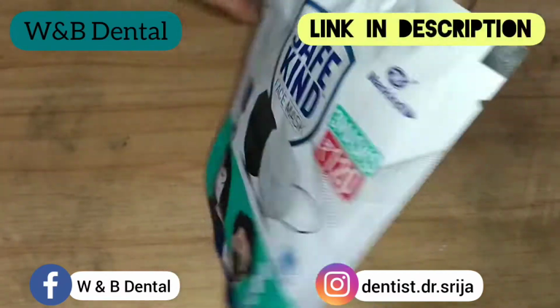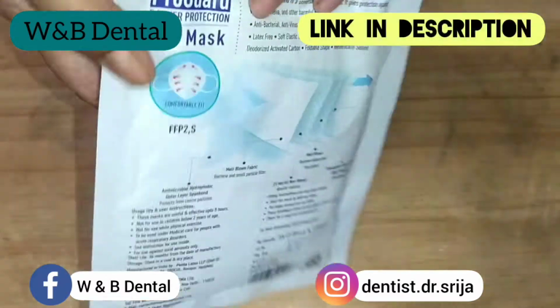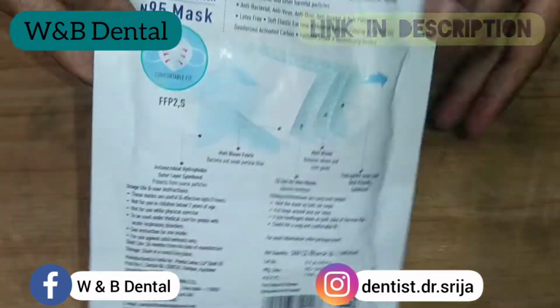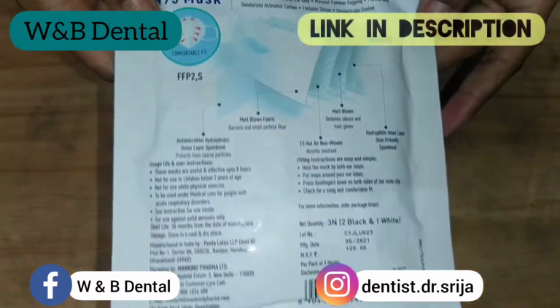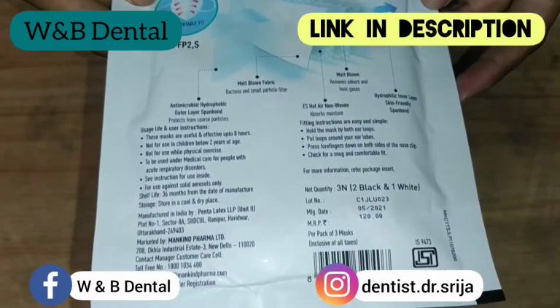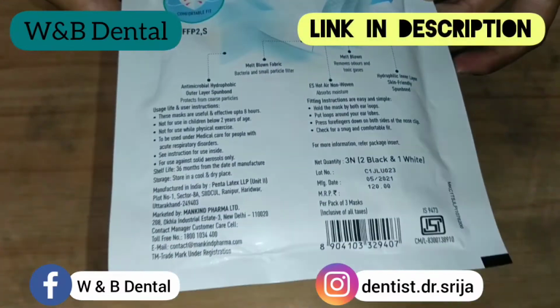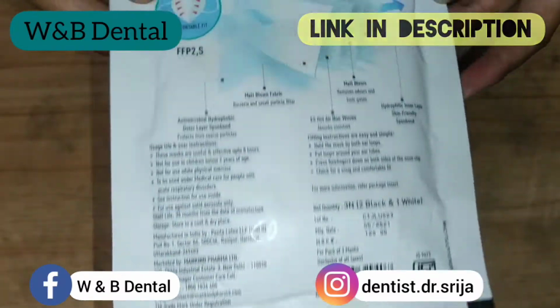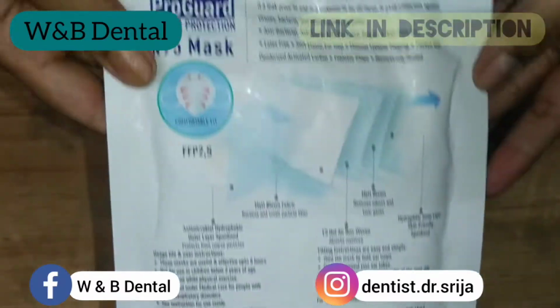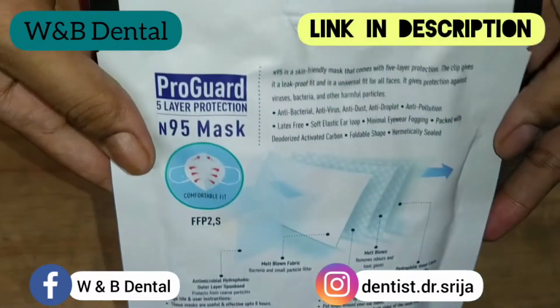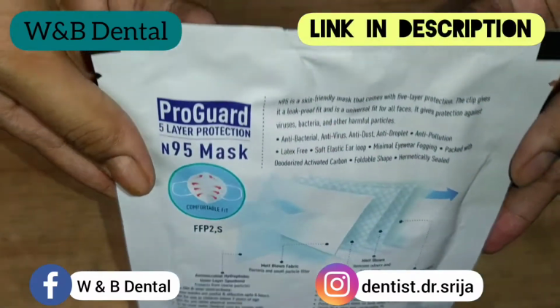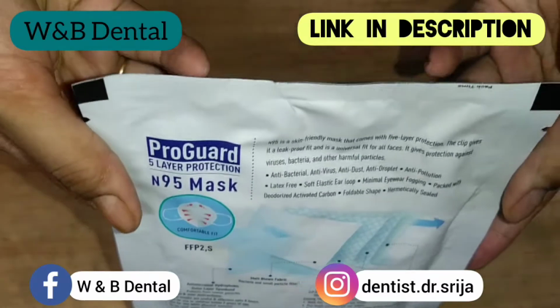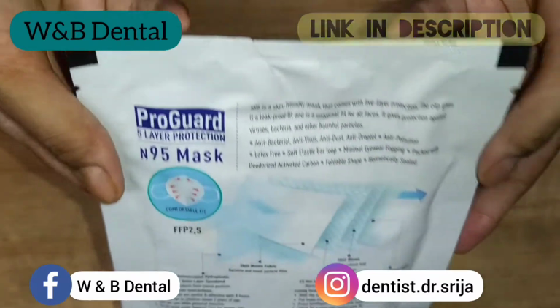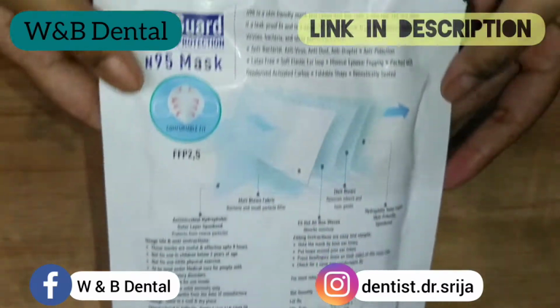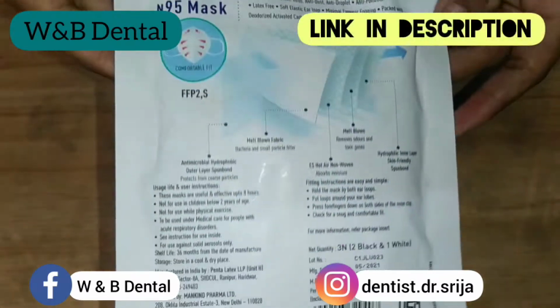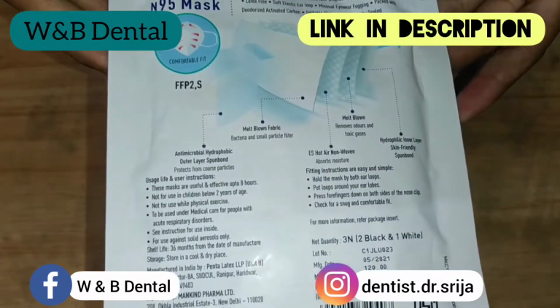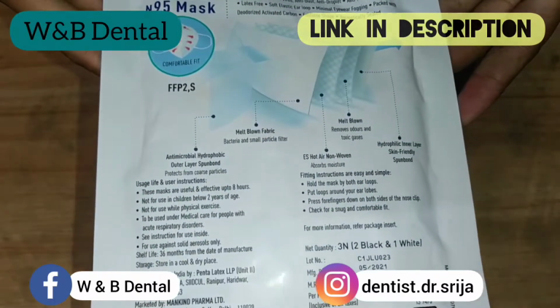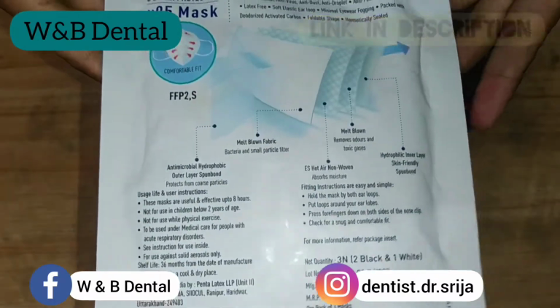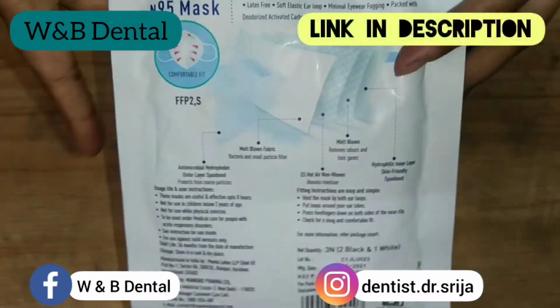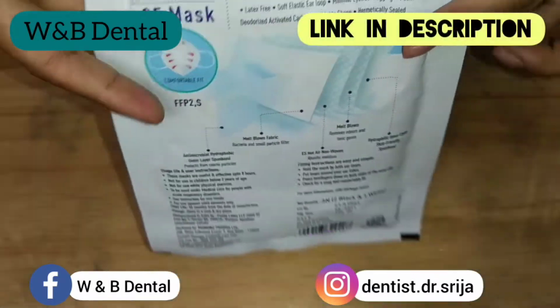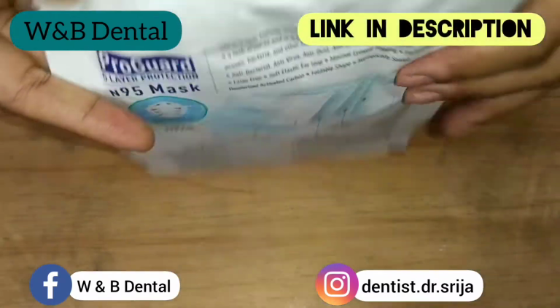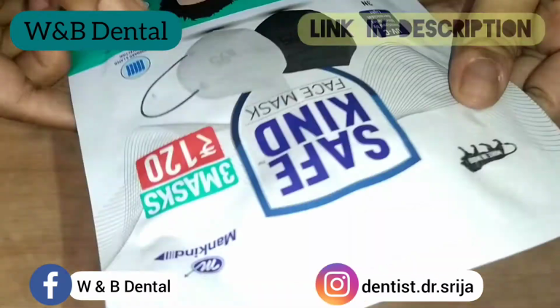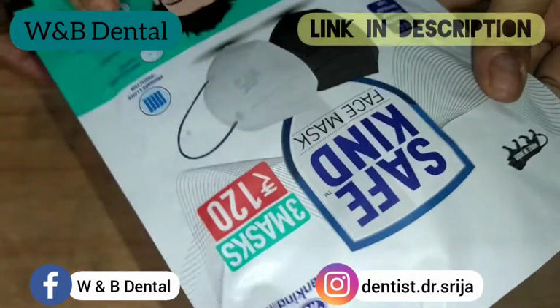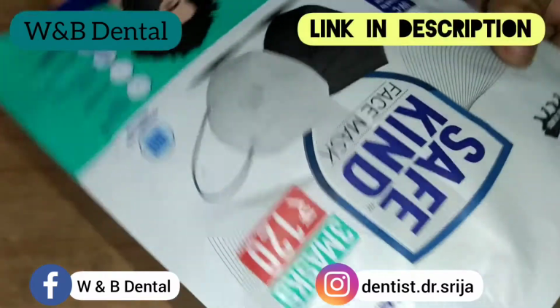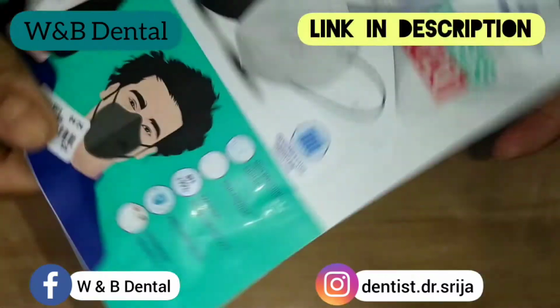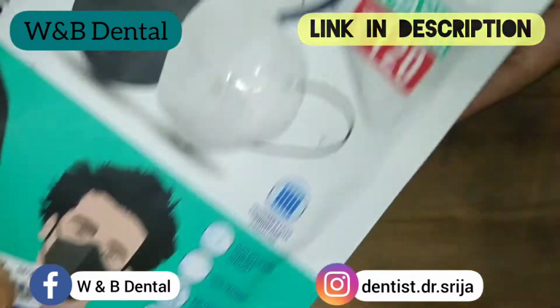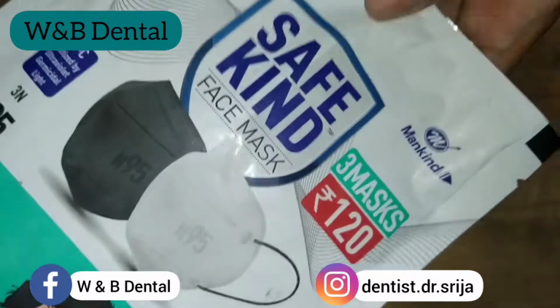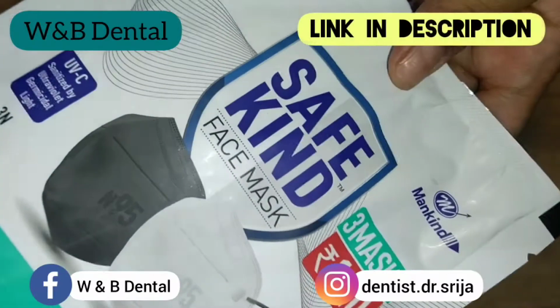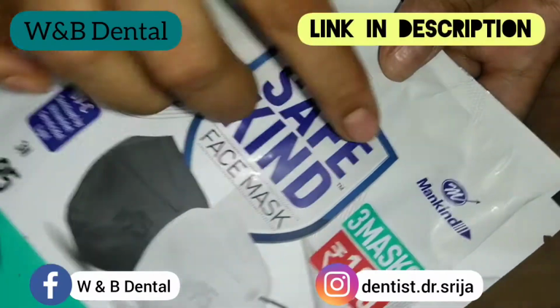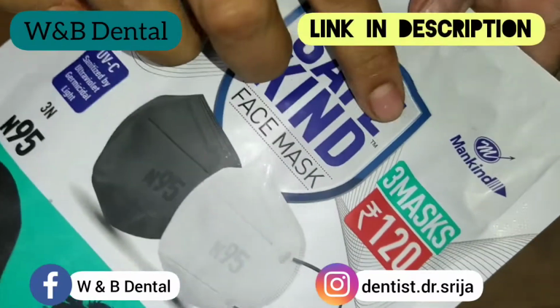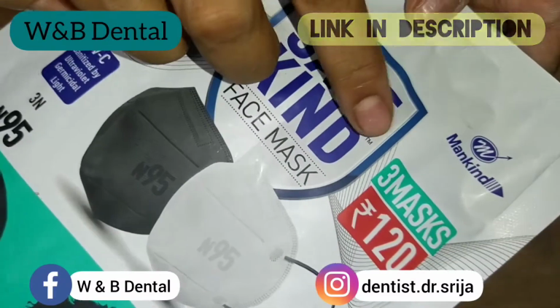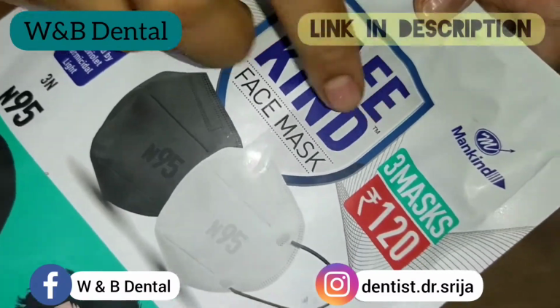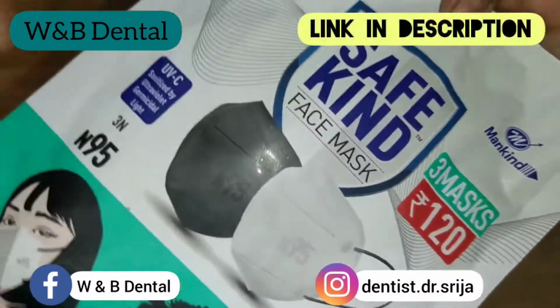The nose clip gives it a leak-proof fit and it is a universal fit for all faces. It gives protection against viruses, bacteria, and other harmful particles. It is also anti-pollution and latex free.